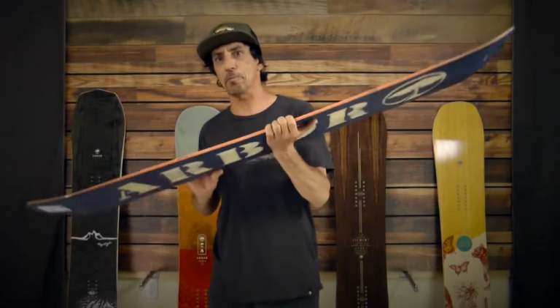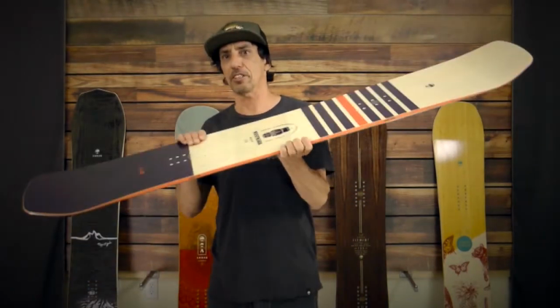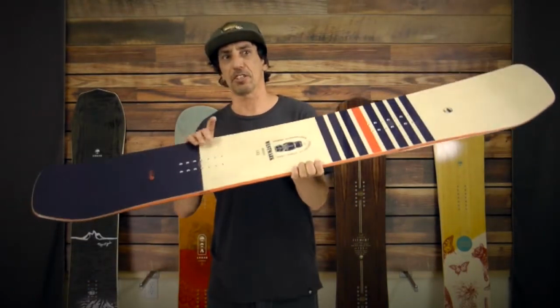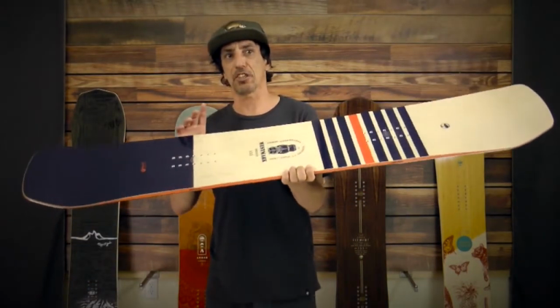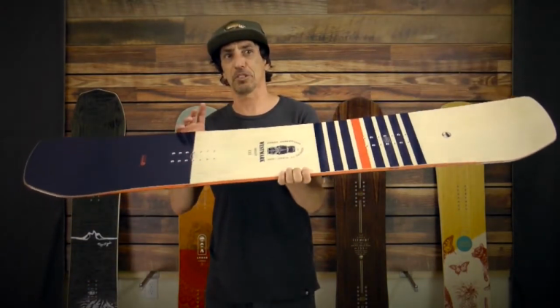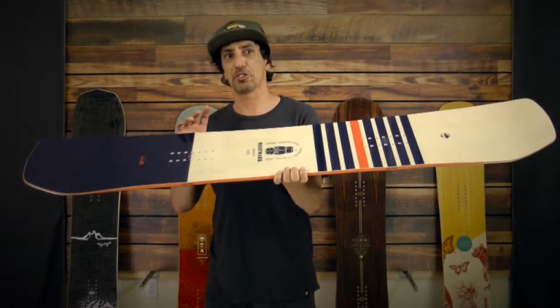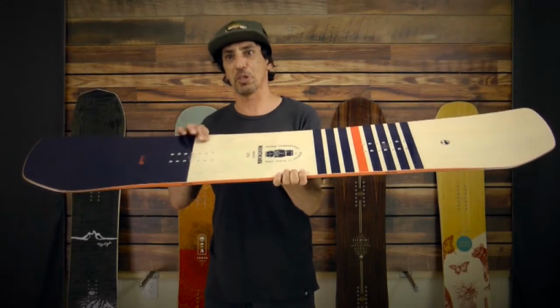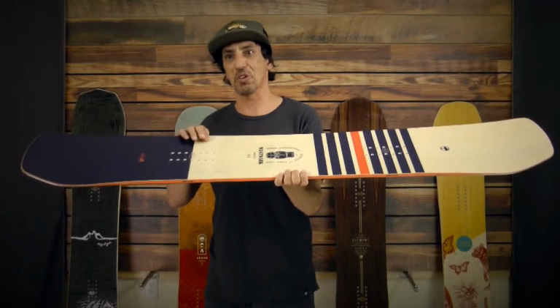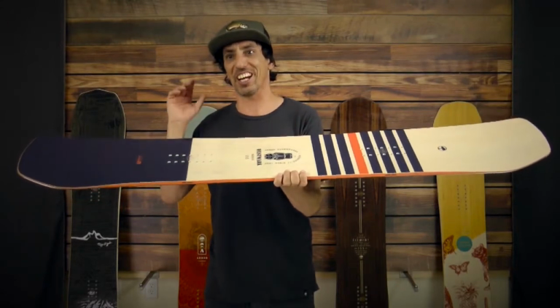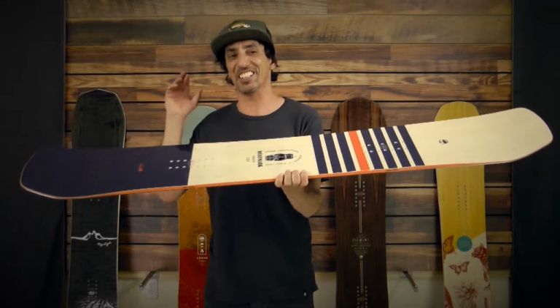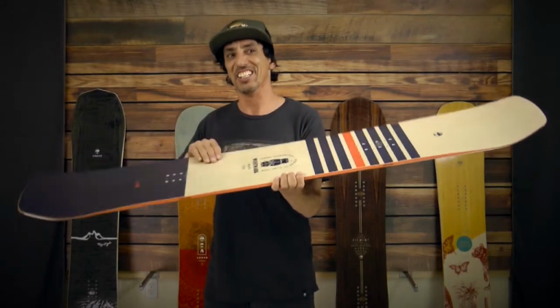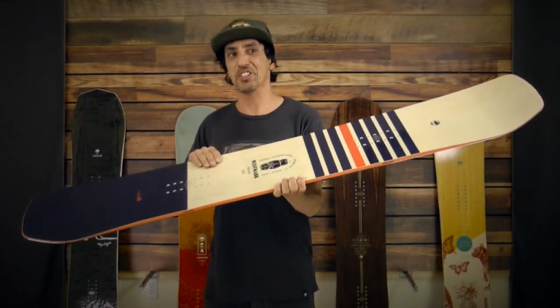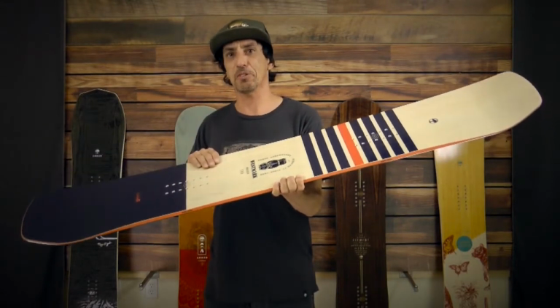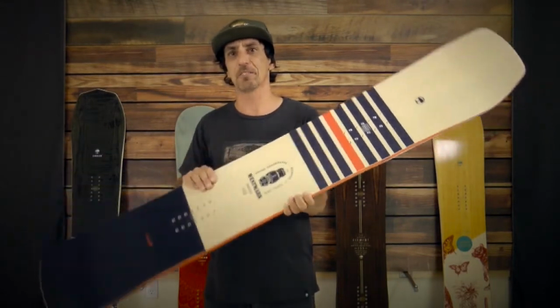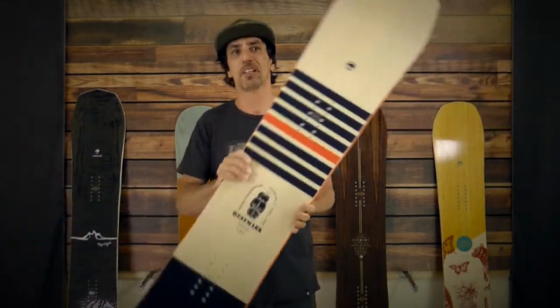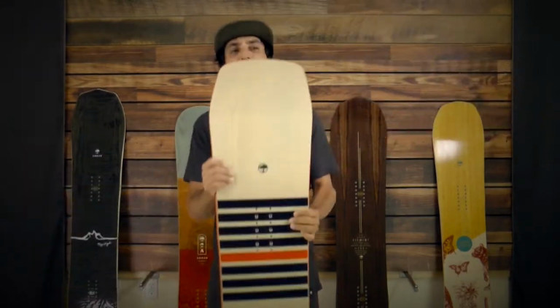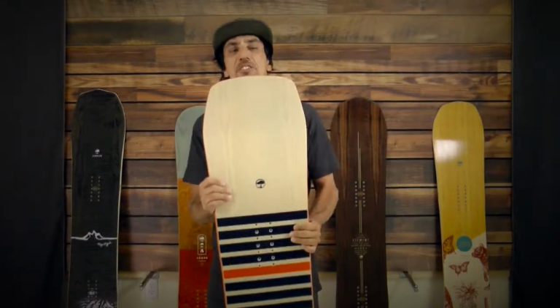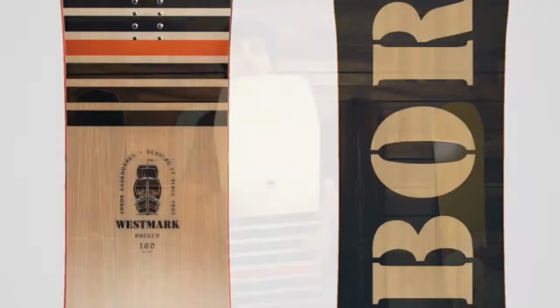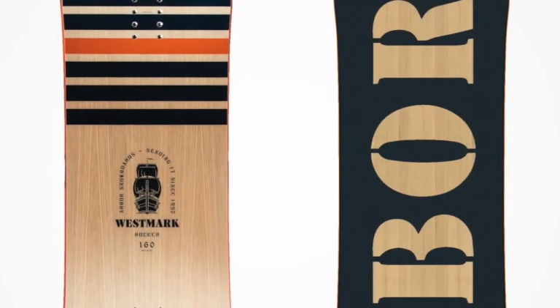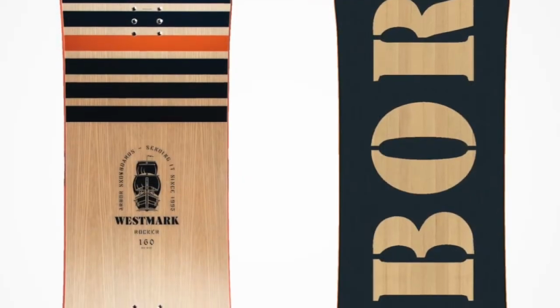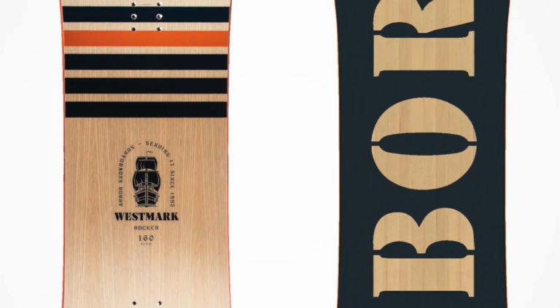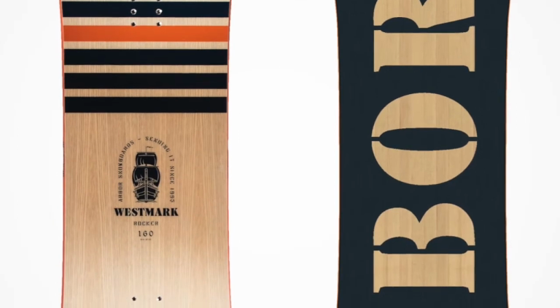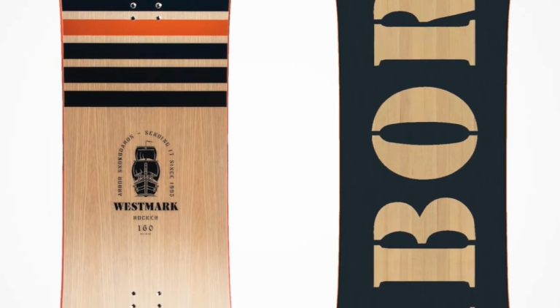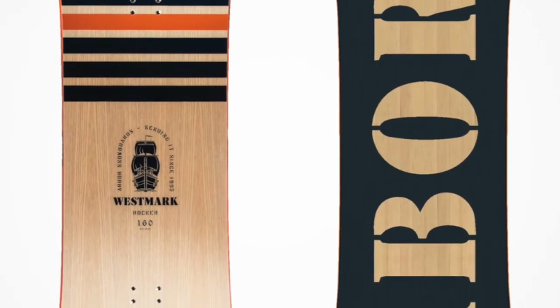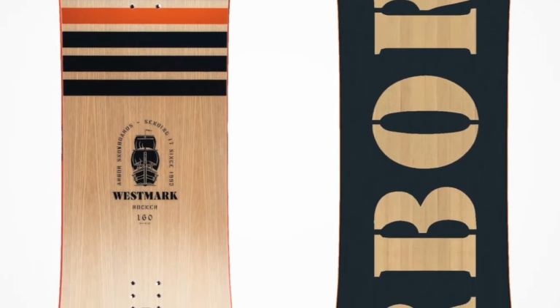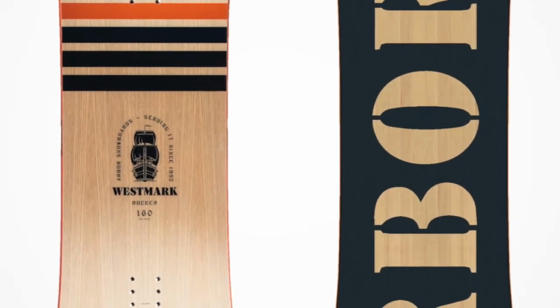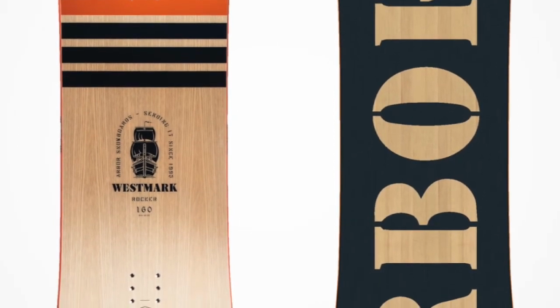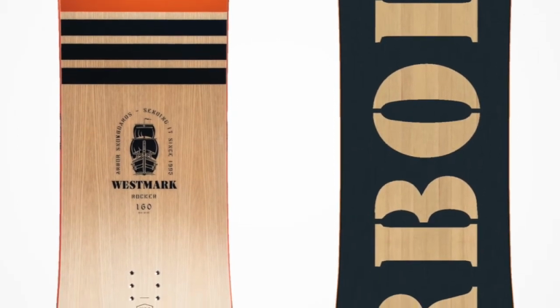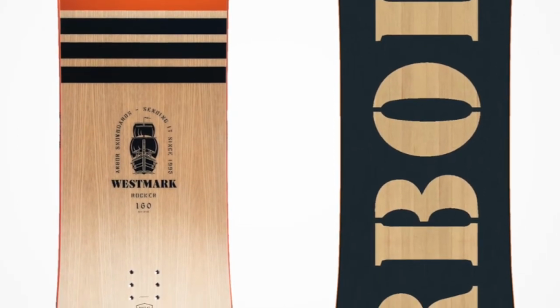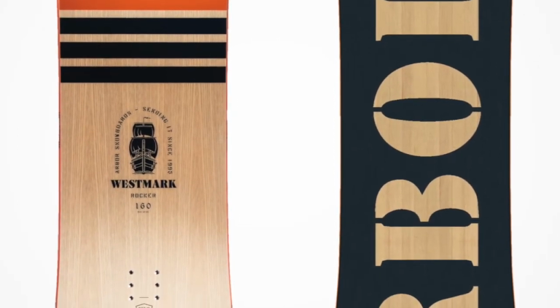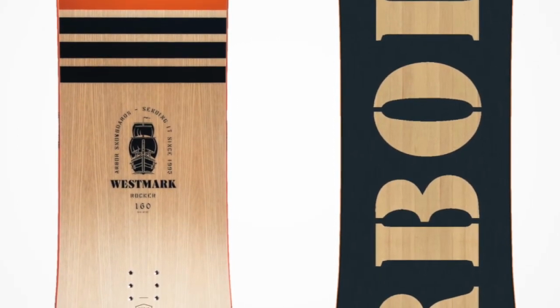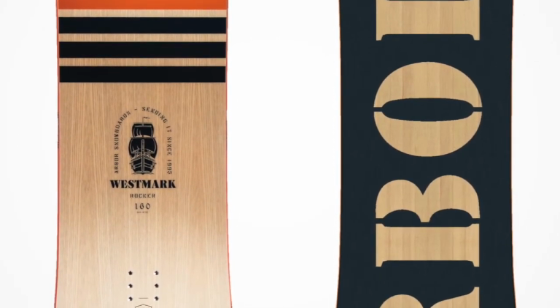Centered base. It has a sustainably sourced wood core and wood top sheet. Recycled steel edges built on the system rocker — parabolic rocker with enhanced edge hold with the grip tech.